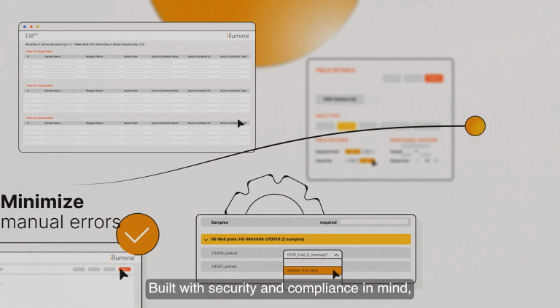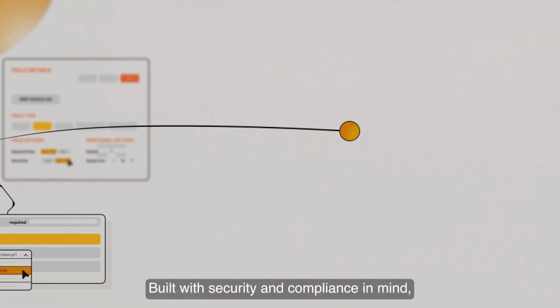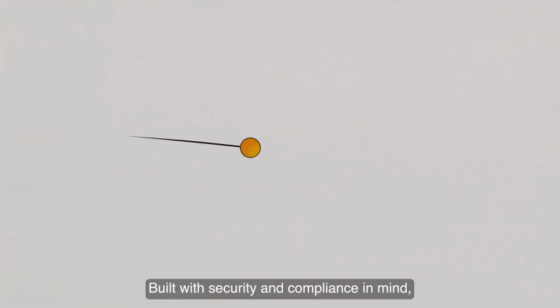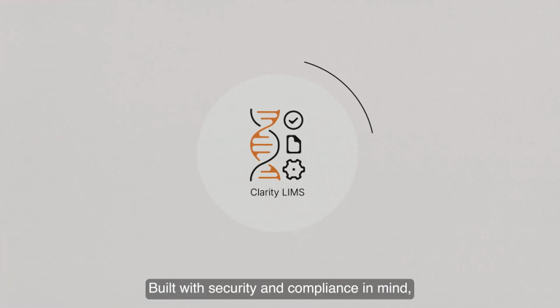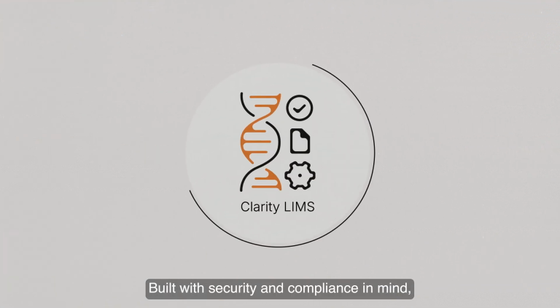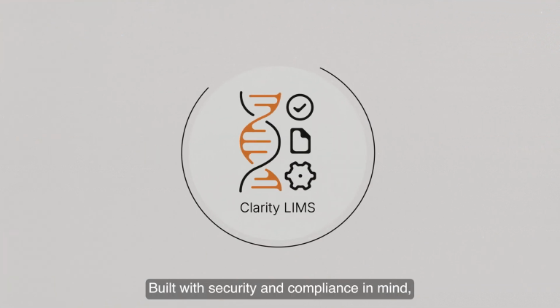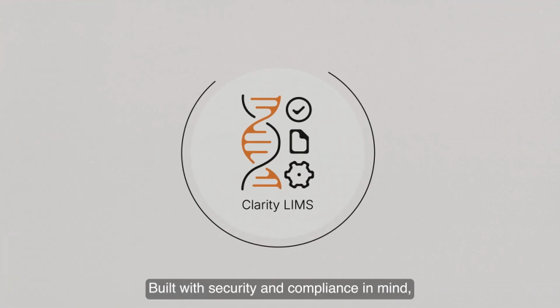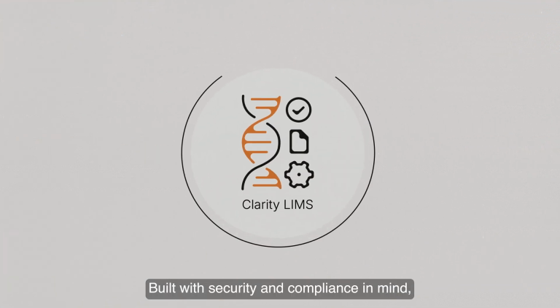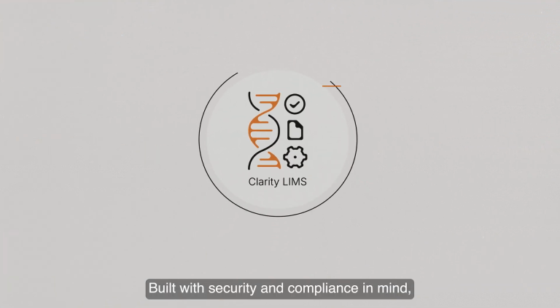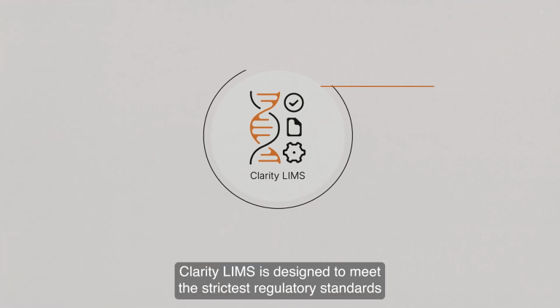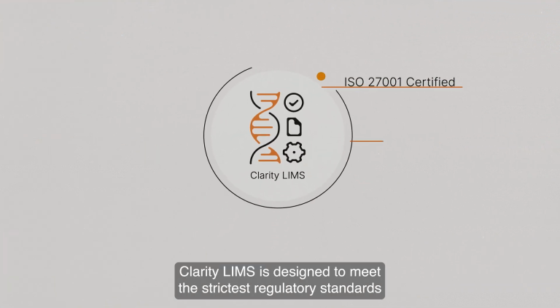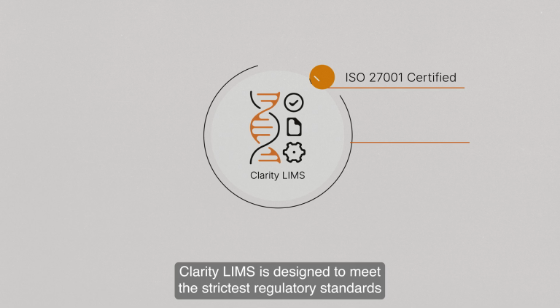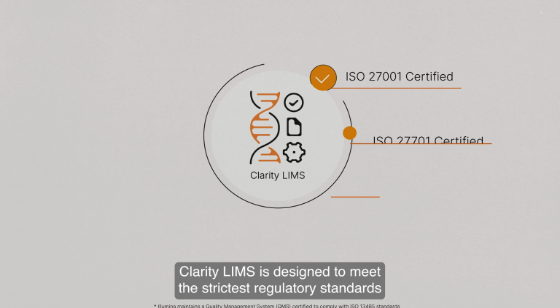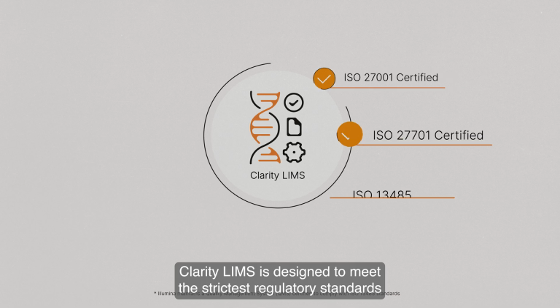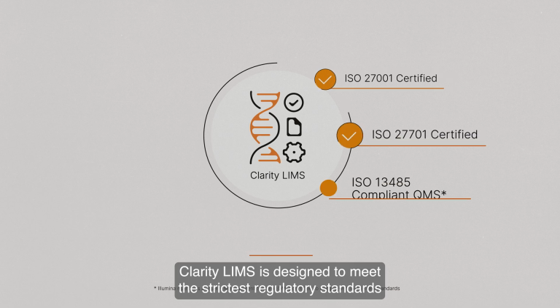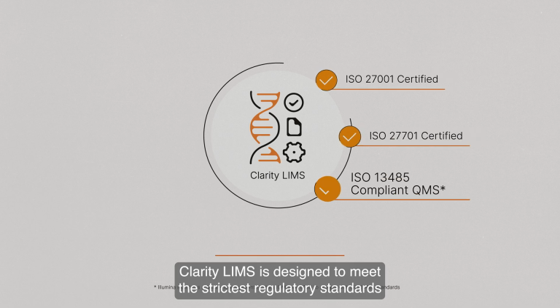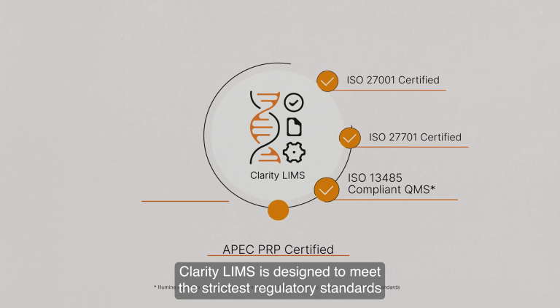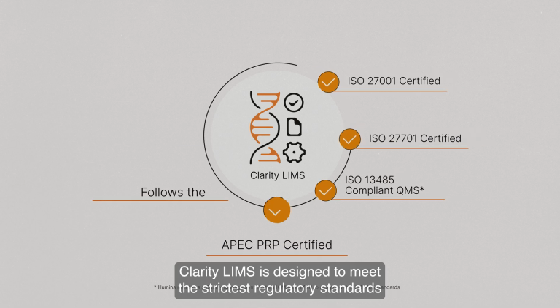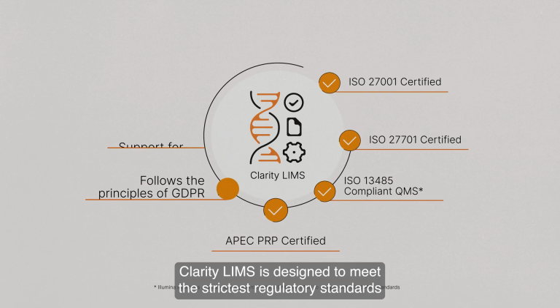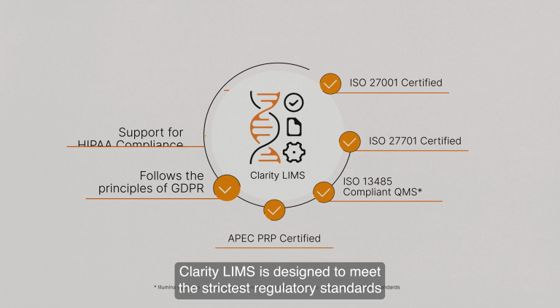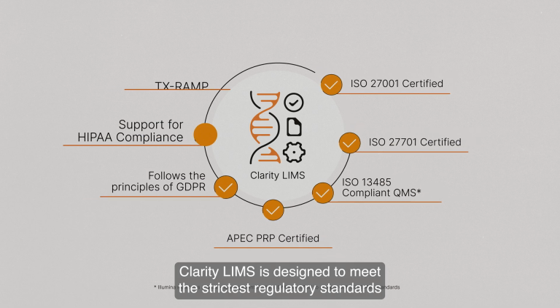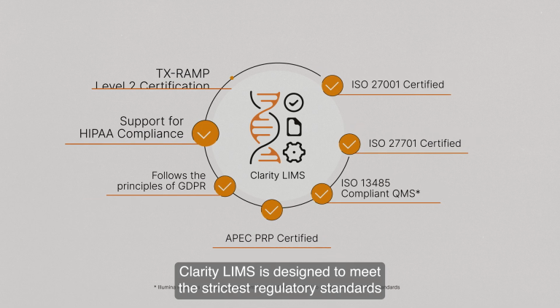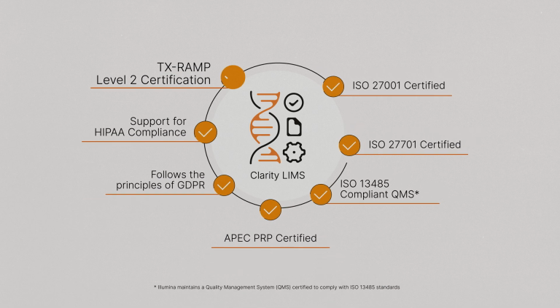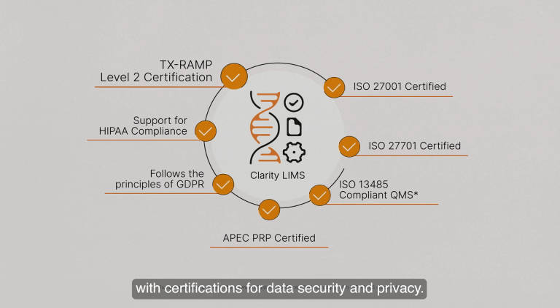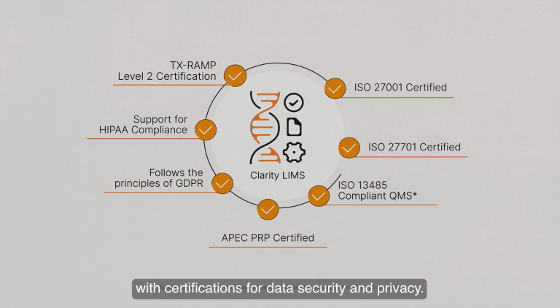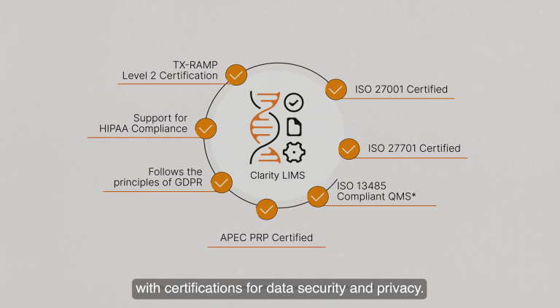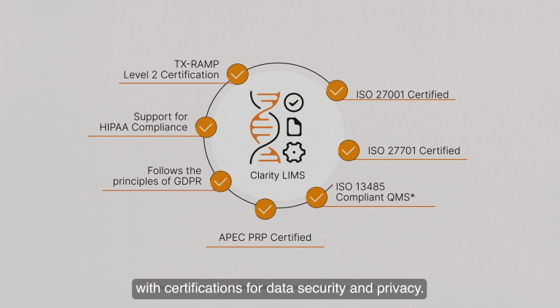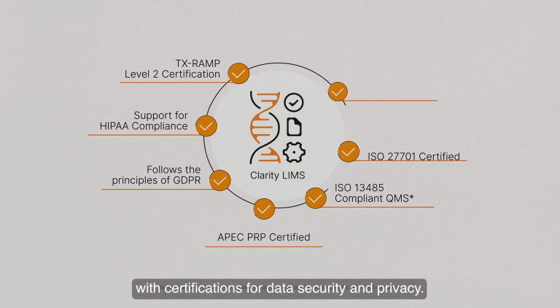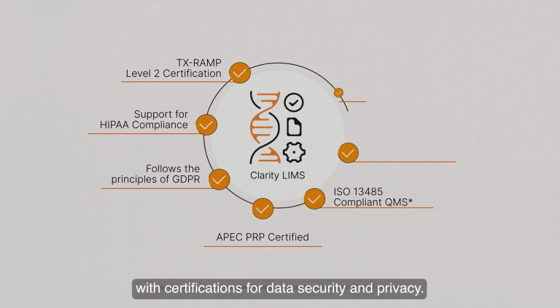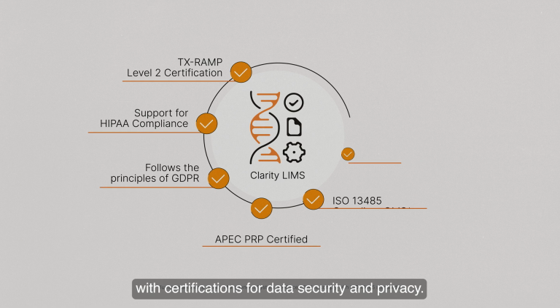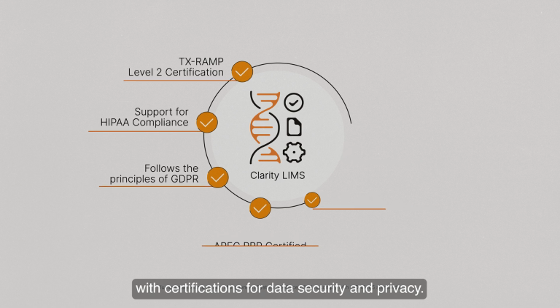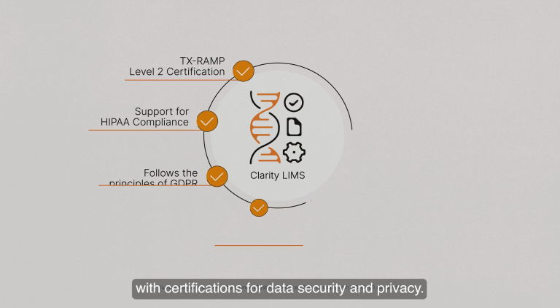Built with security and compliance in mind, Clarity LIMS is designed to meet the strictest regulatory standards, with certifications for data security and privacy.